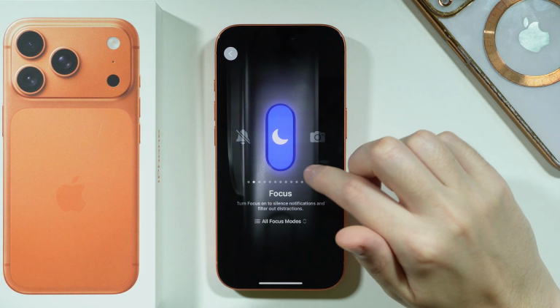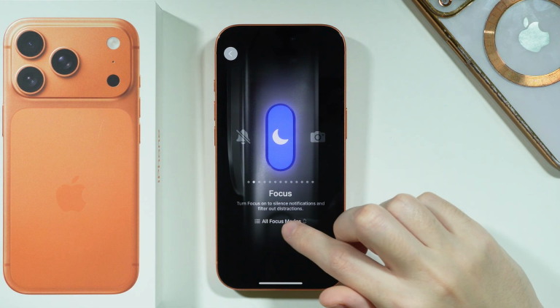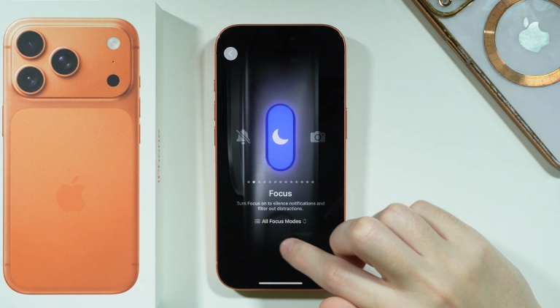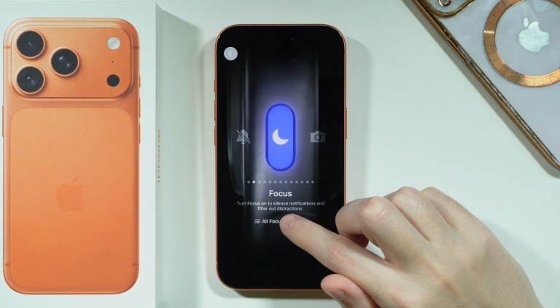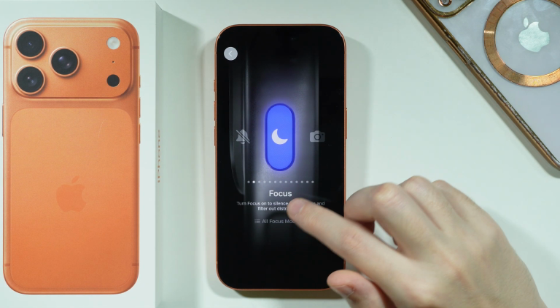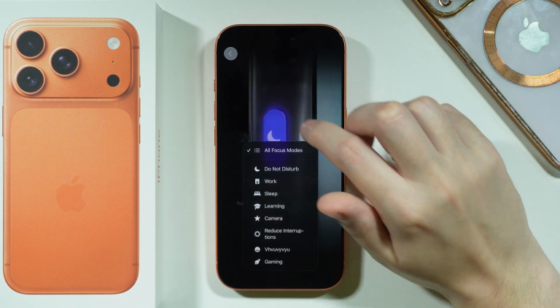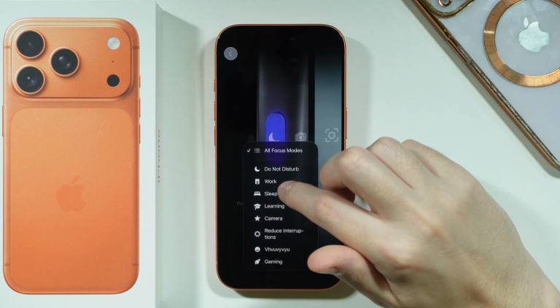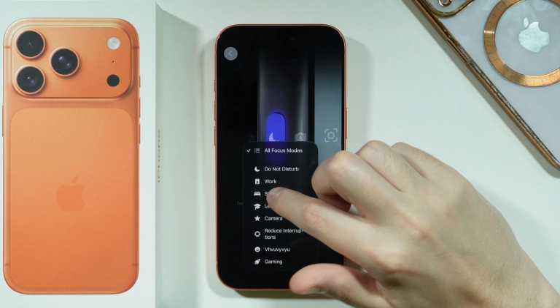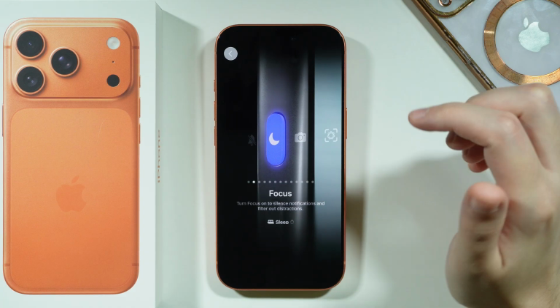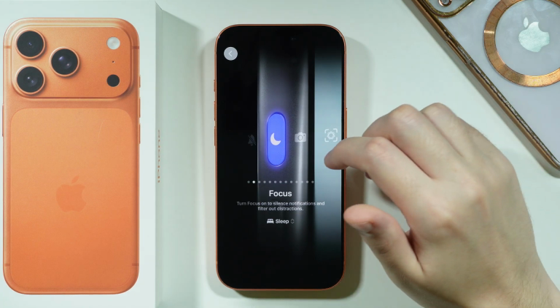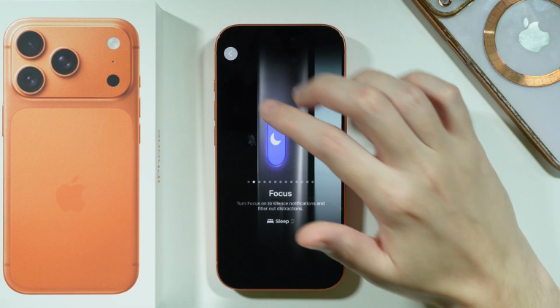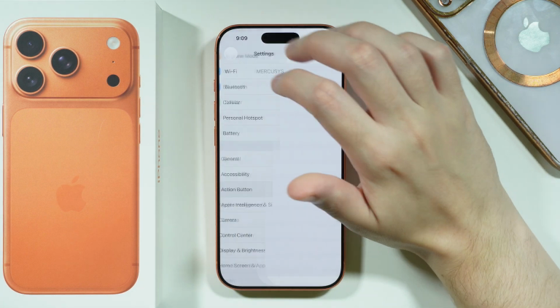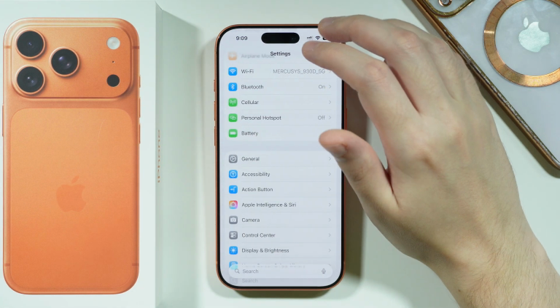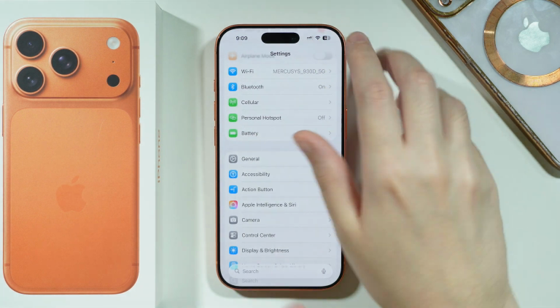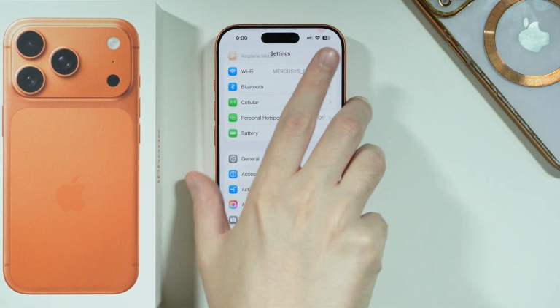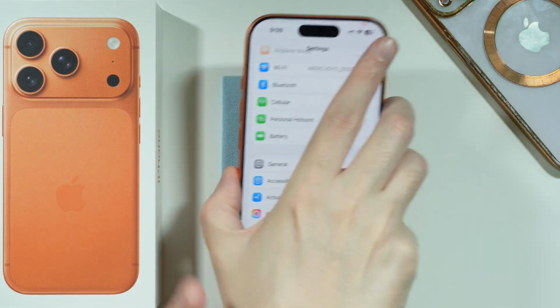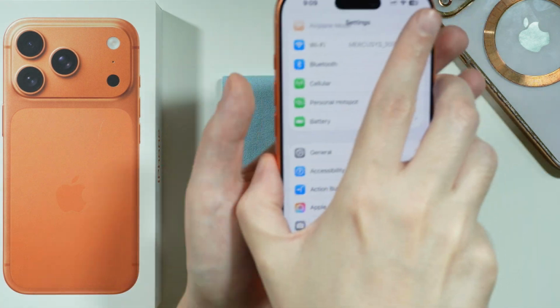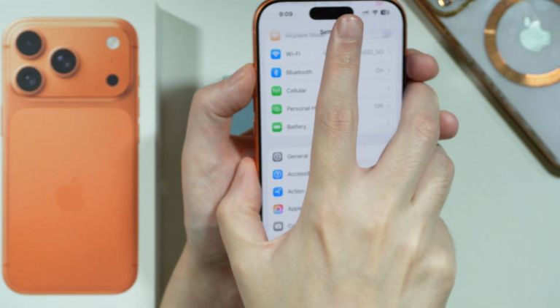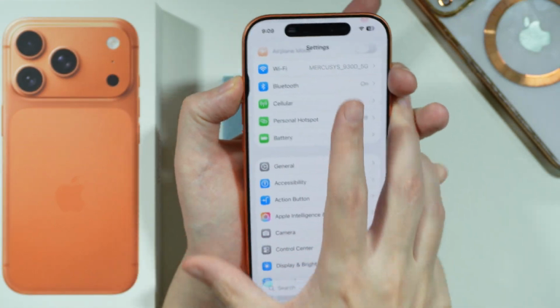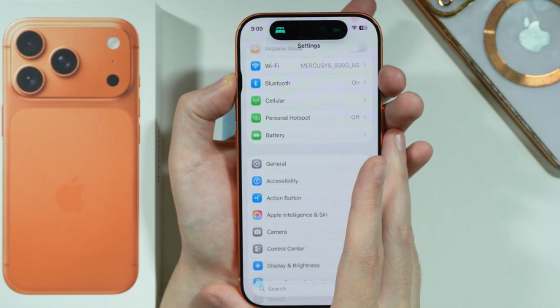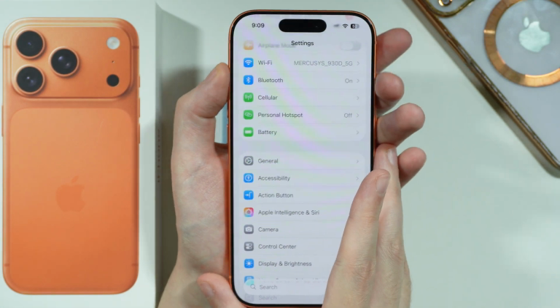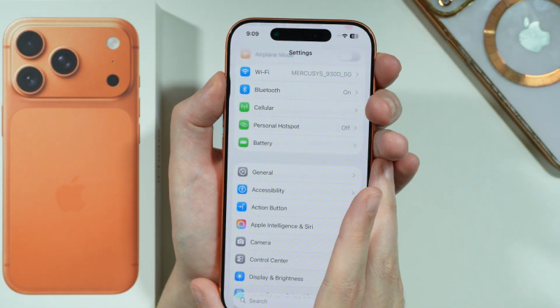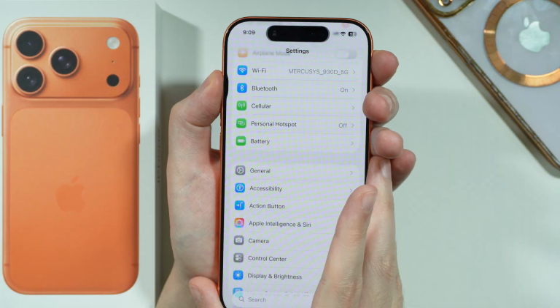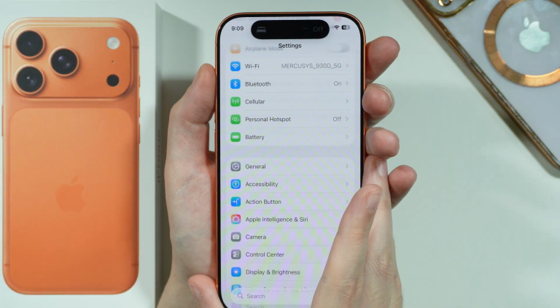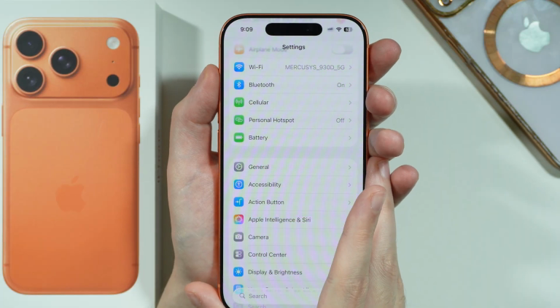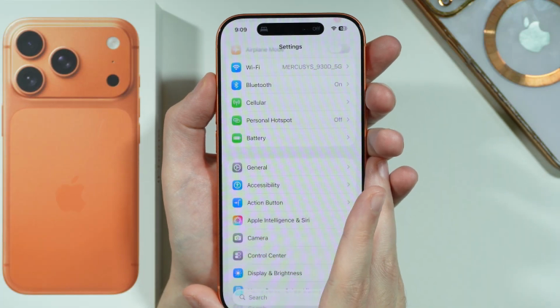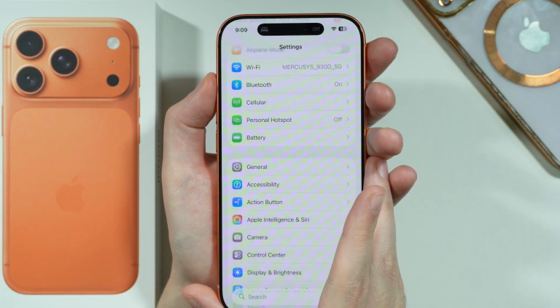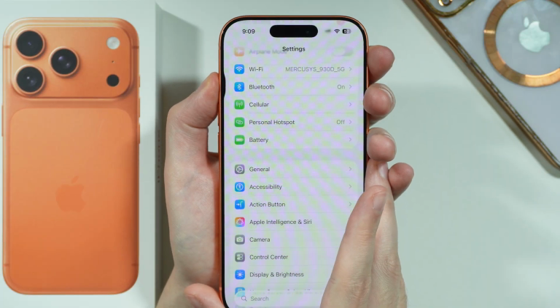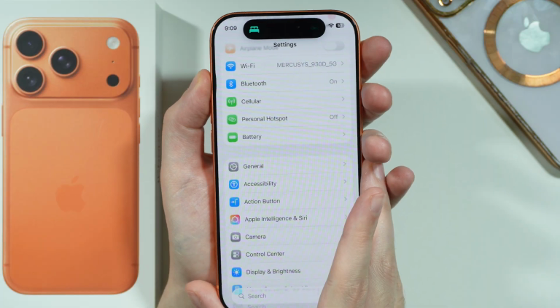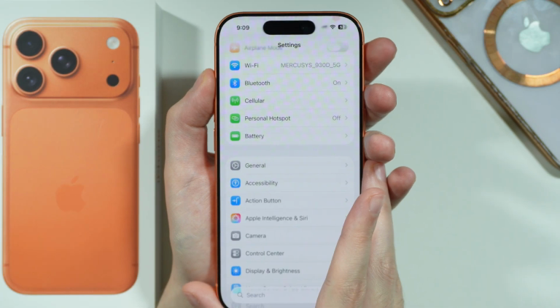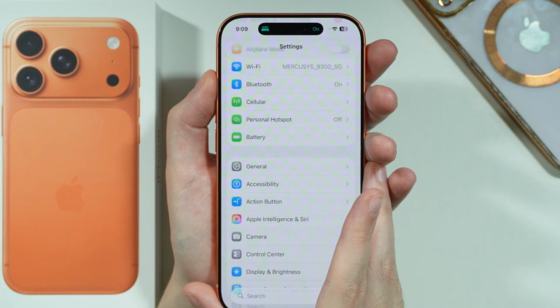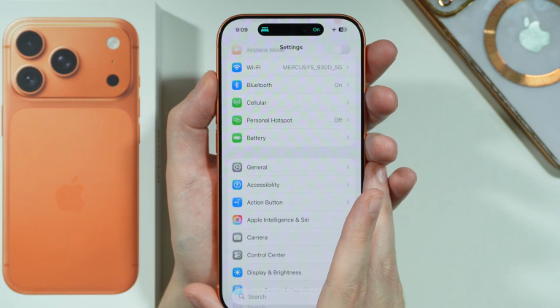Switch to Focus and change from all focus modes to Sleep, so then you can press and hold the Action Button to enable and disable sleep mode, as you can see.